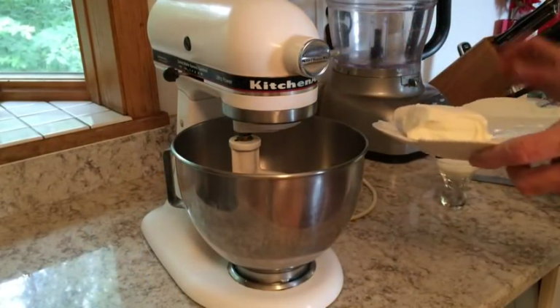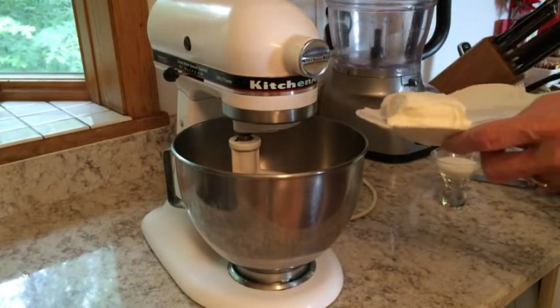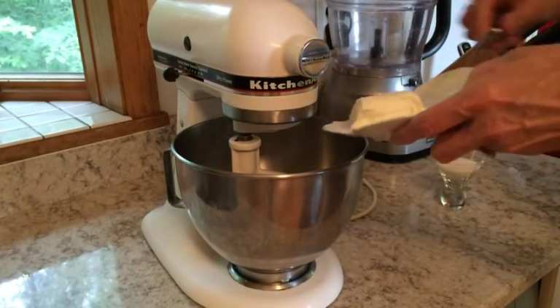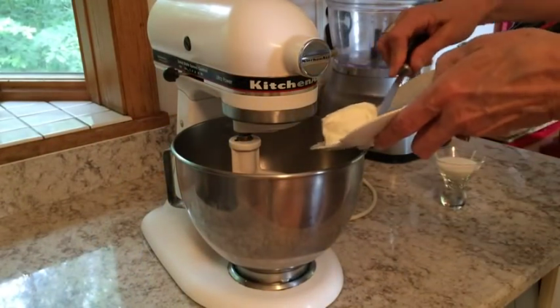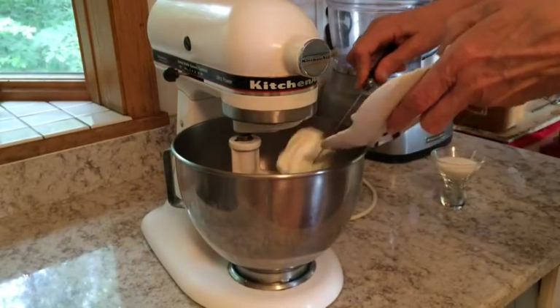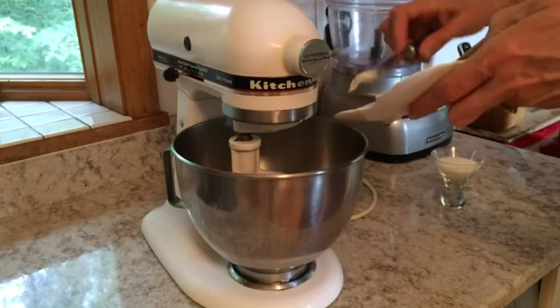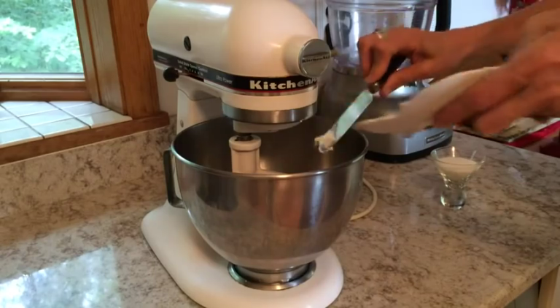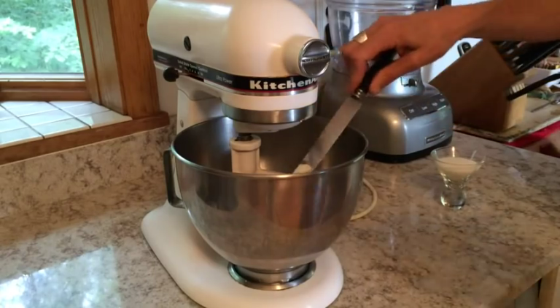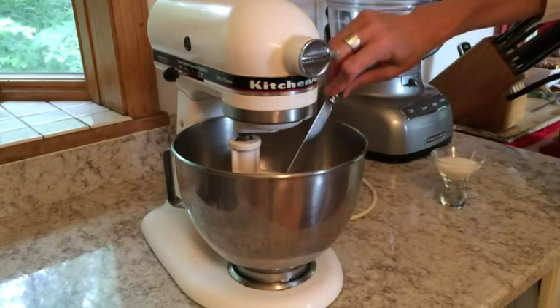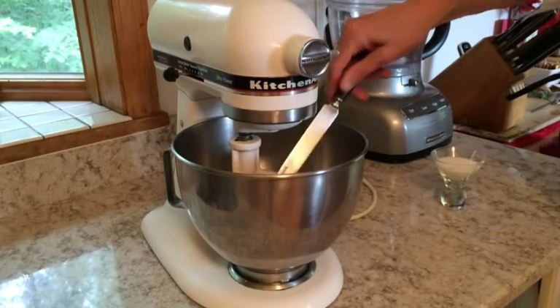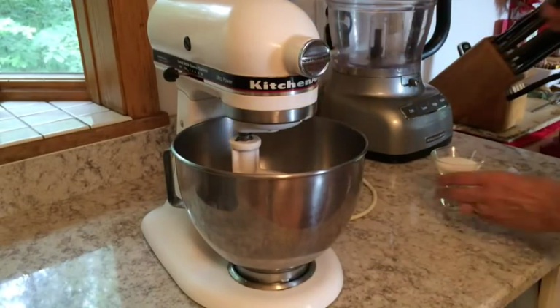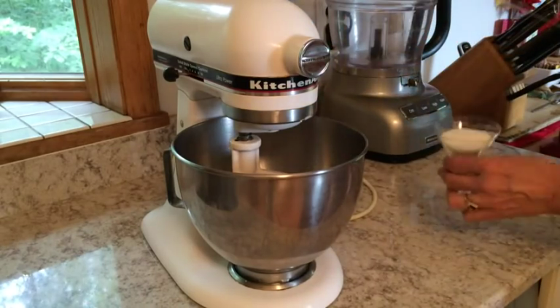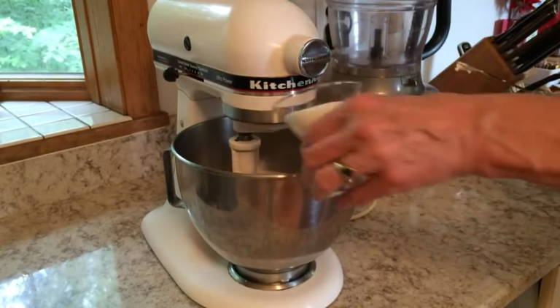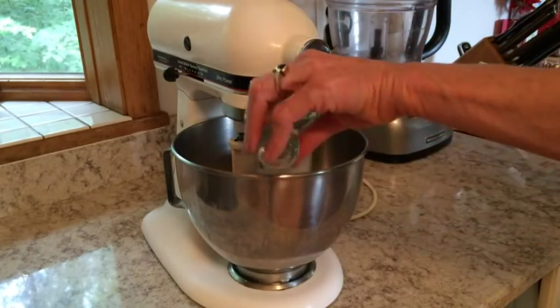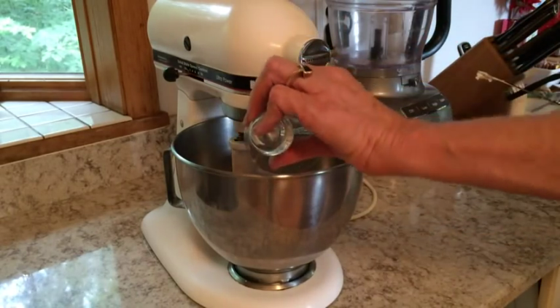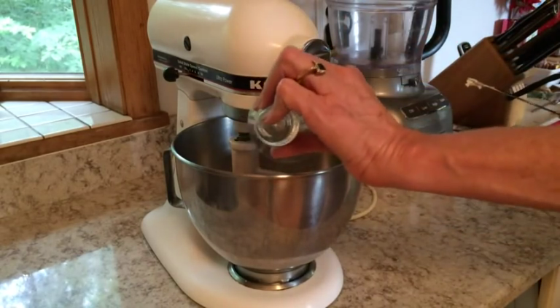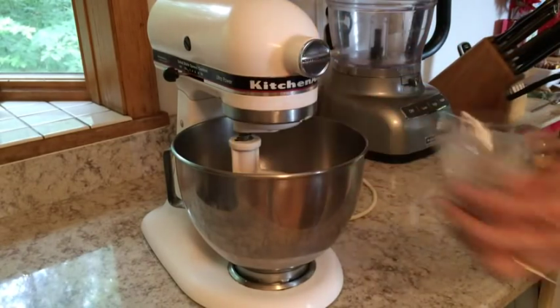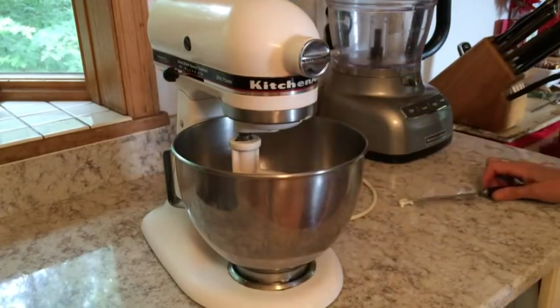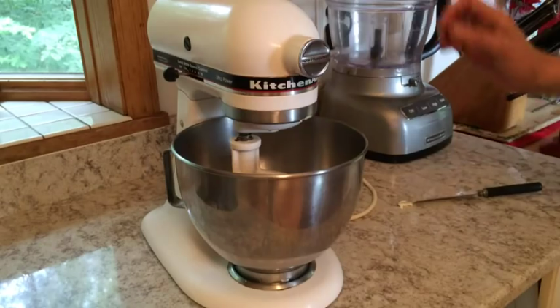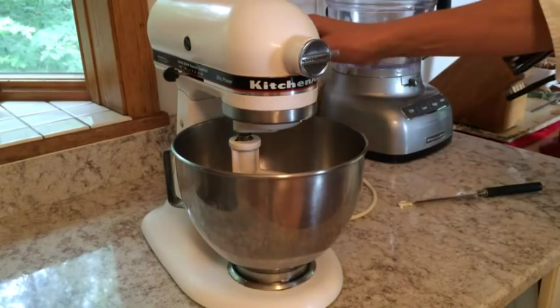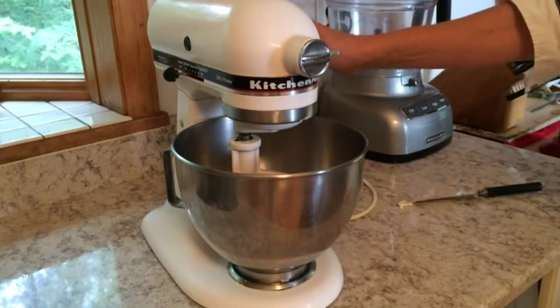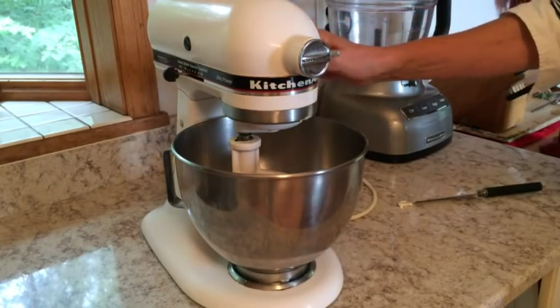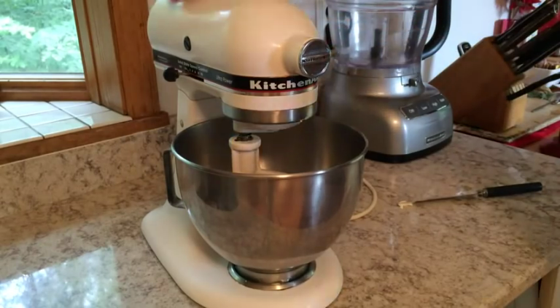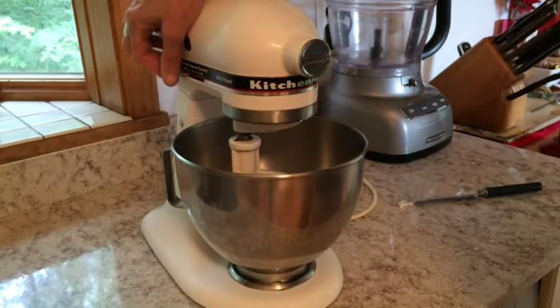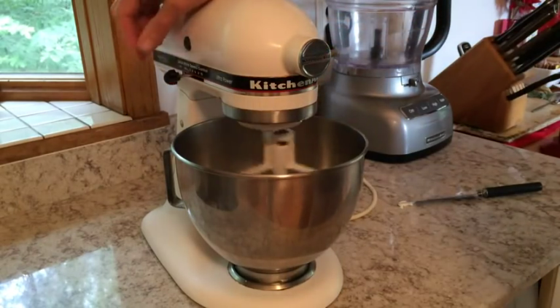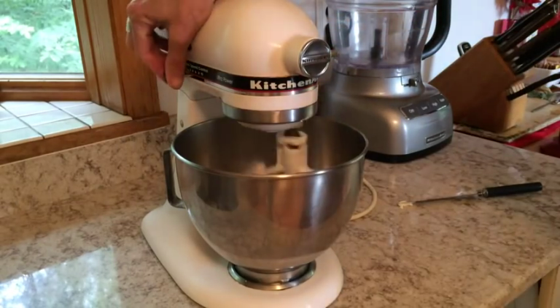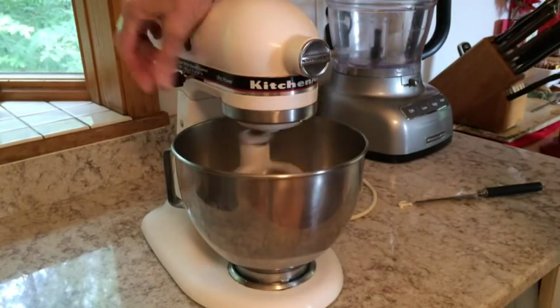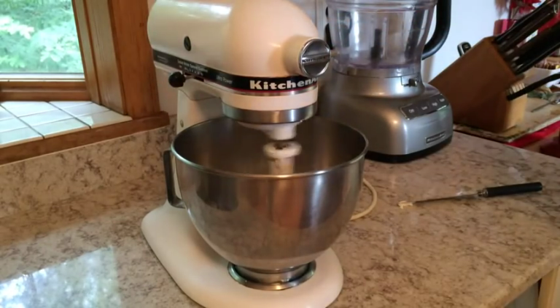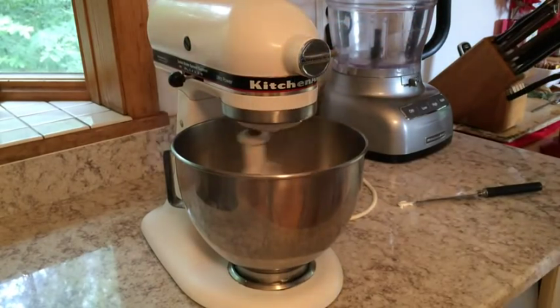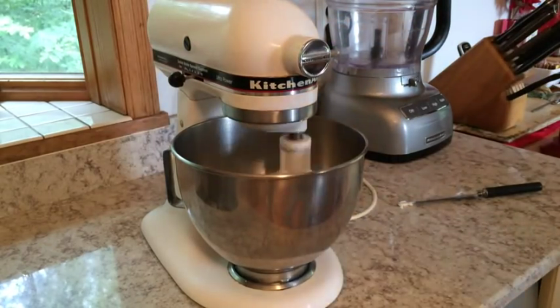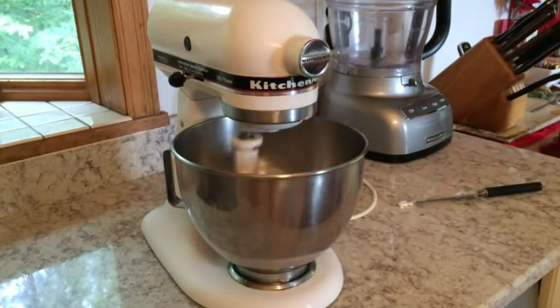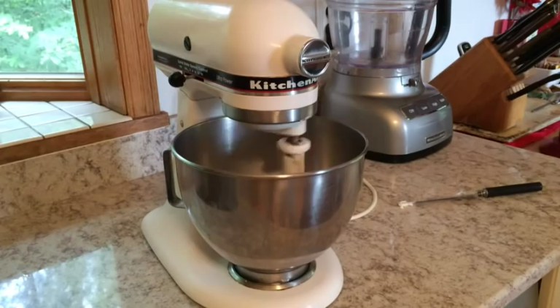First, beat some cream cheese and sugar over medium speed until creamy. Then beat heavy cream until soft peaks form and fold it into the cream cheese mixture.